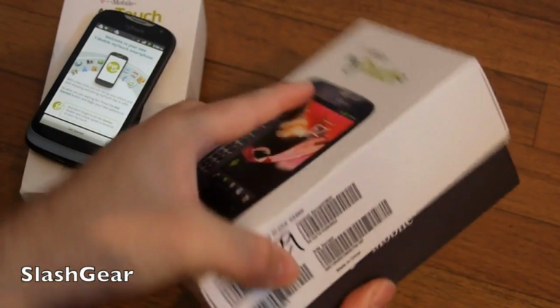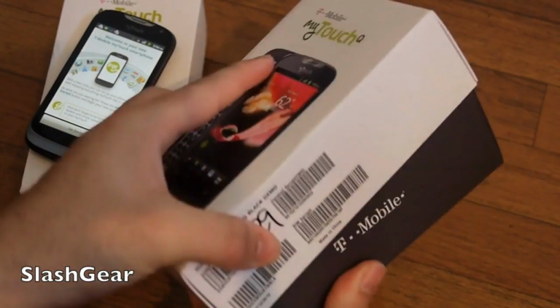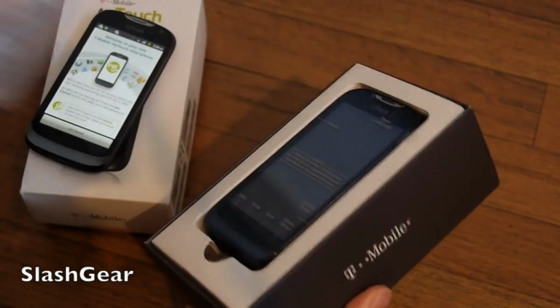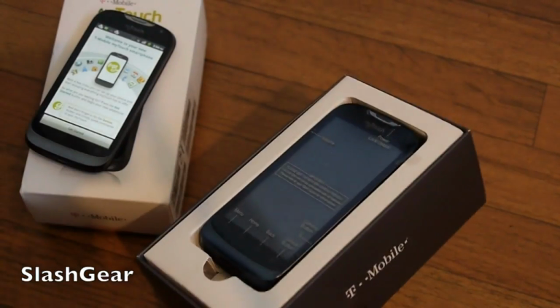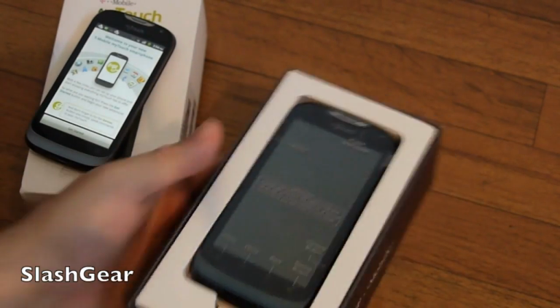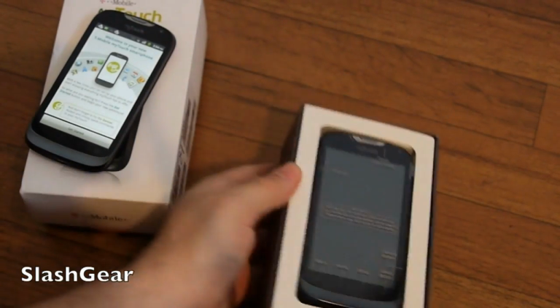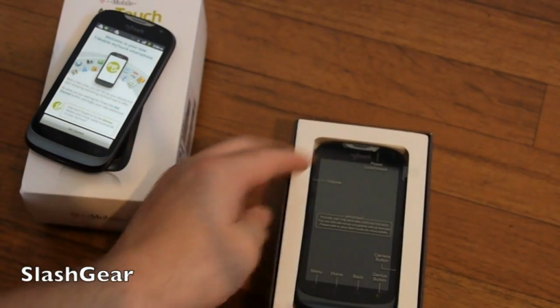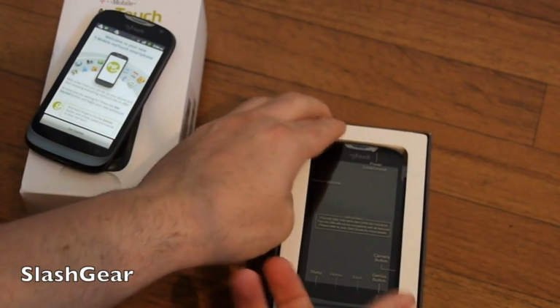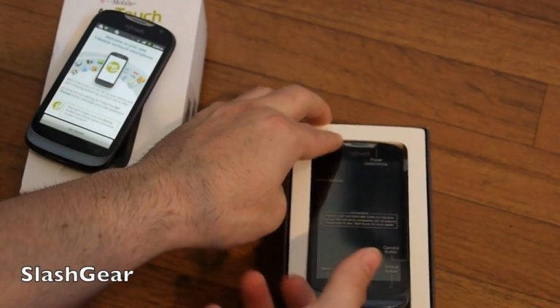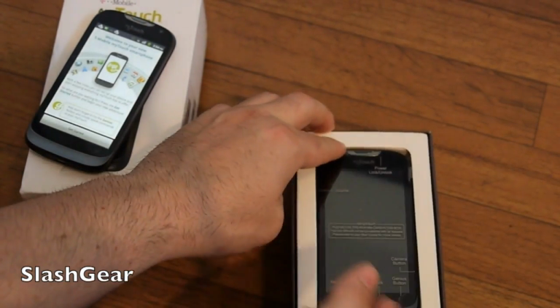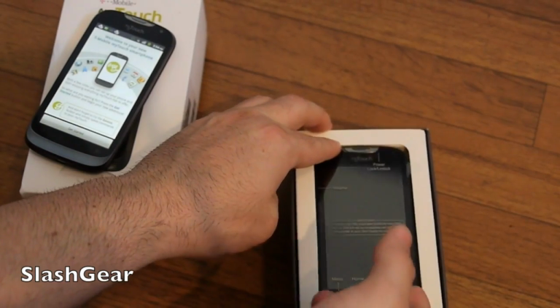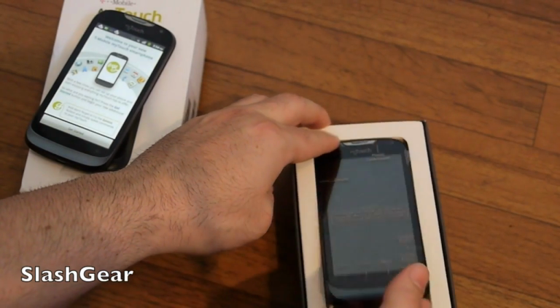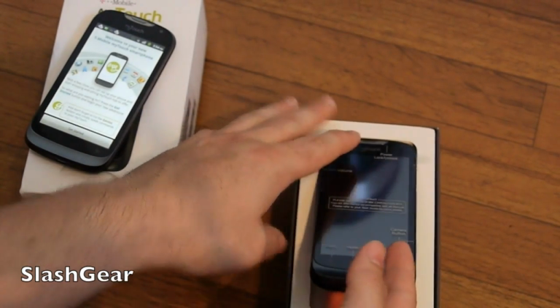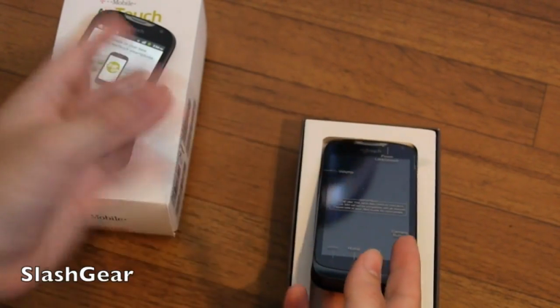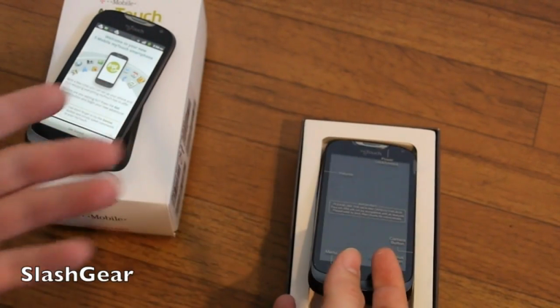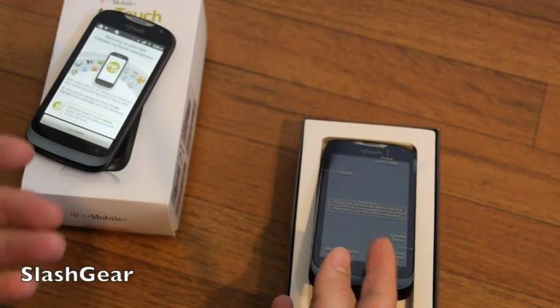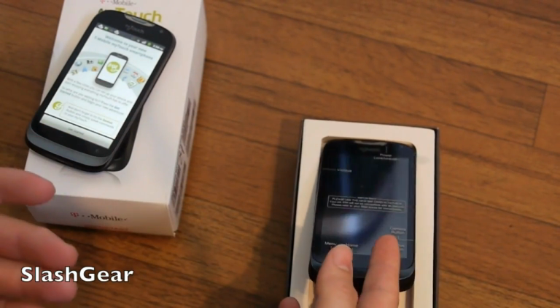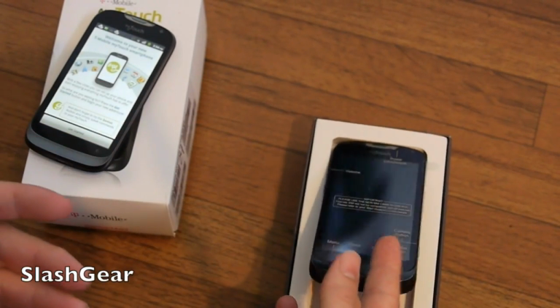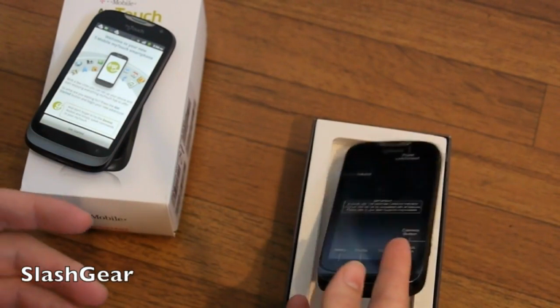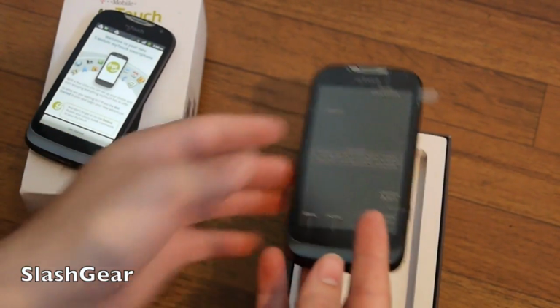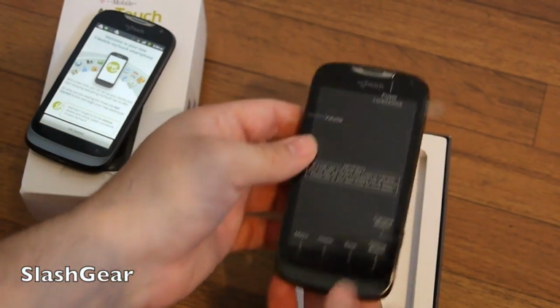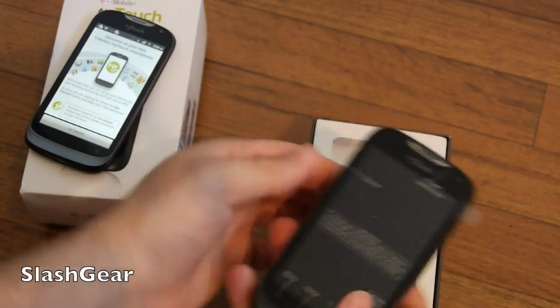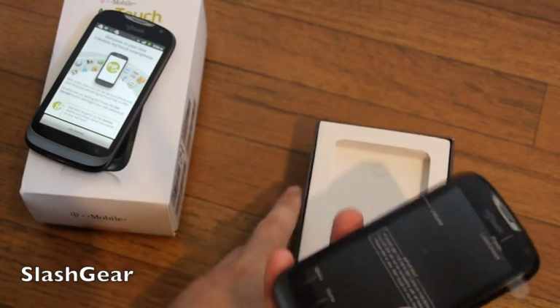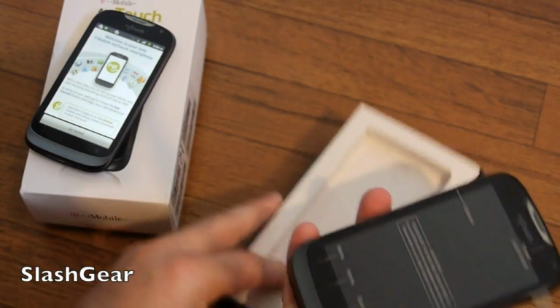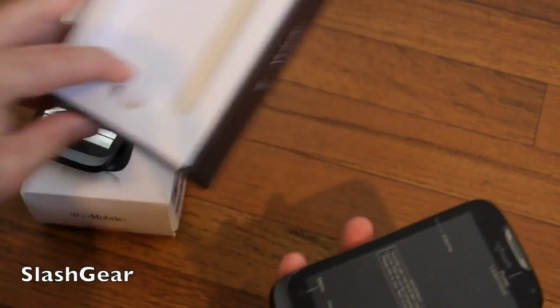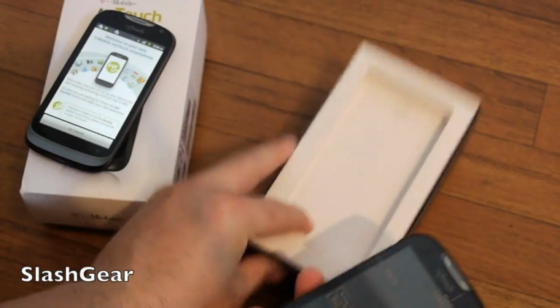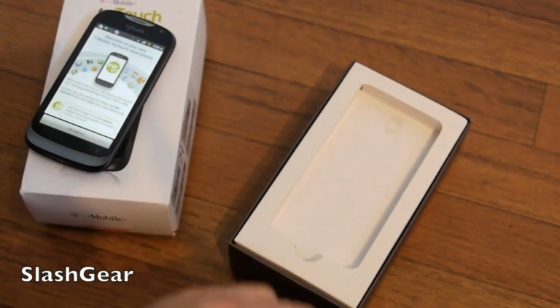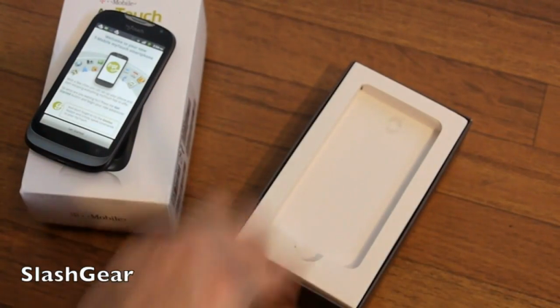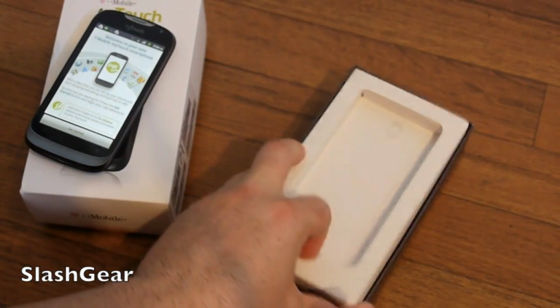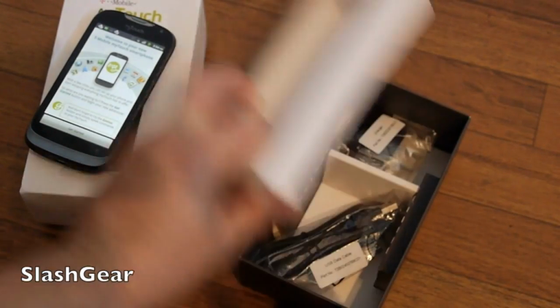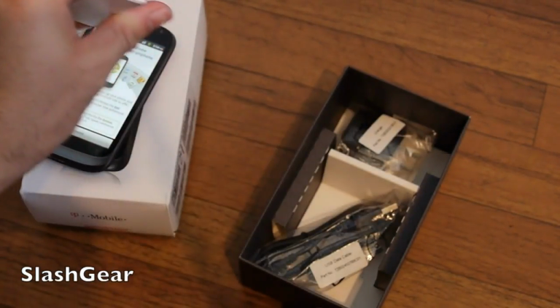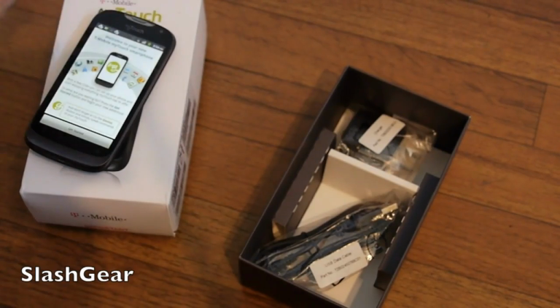The MyTouch Q is the same phone — same 4-inch screen, same single-core processor. By the way, these do run Android 2.3 Gingerbread, so no Ice Cream Sandwich here. The MyTouch Q has the same things in the box — these are near-identical phones in every way.